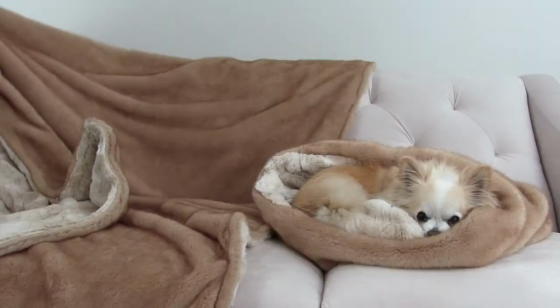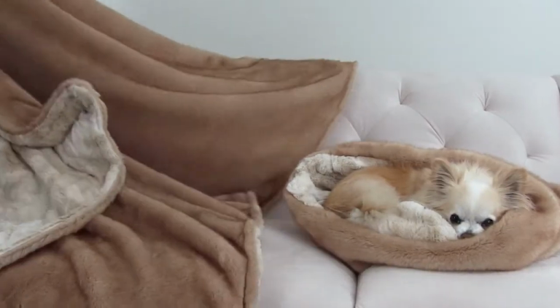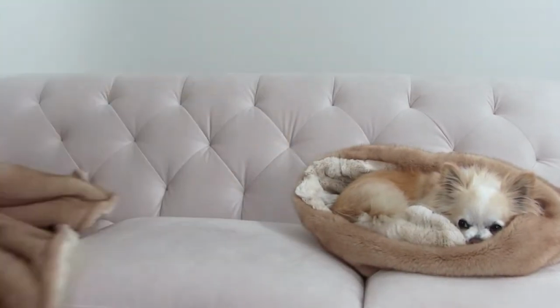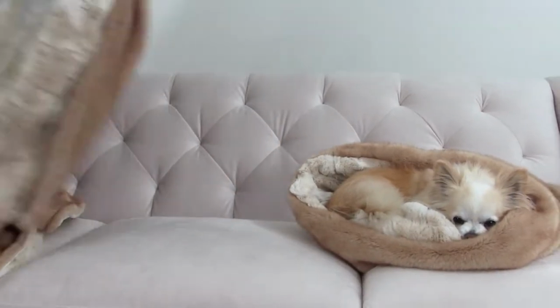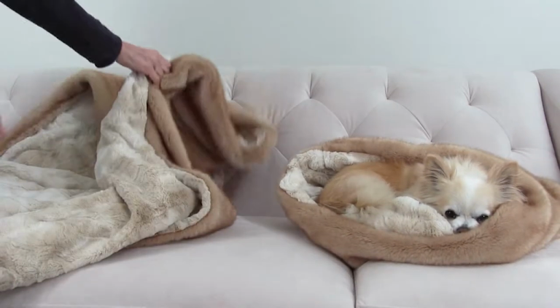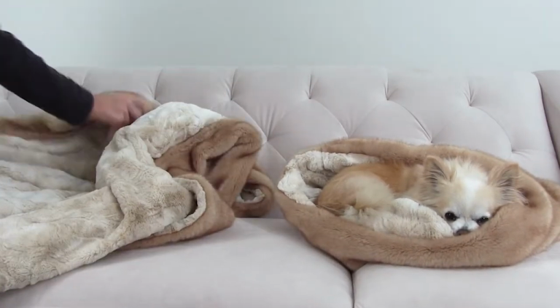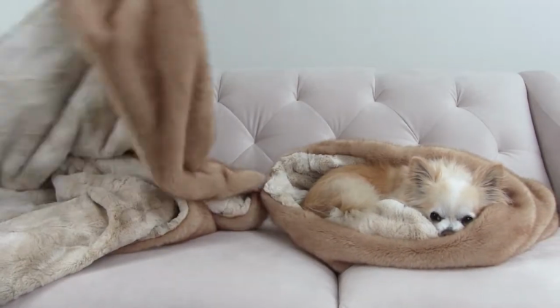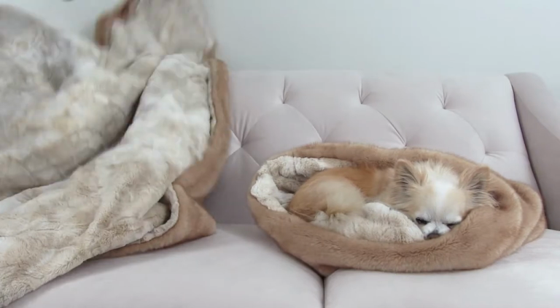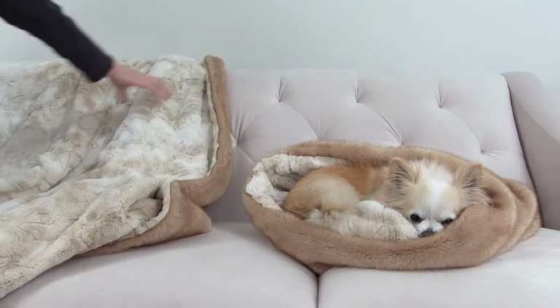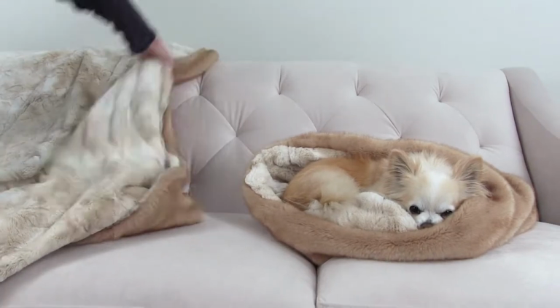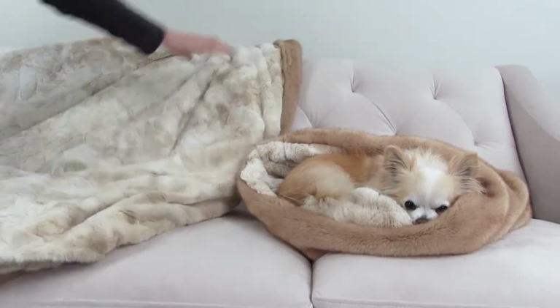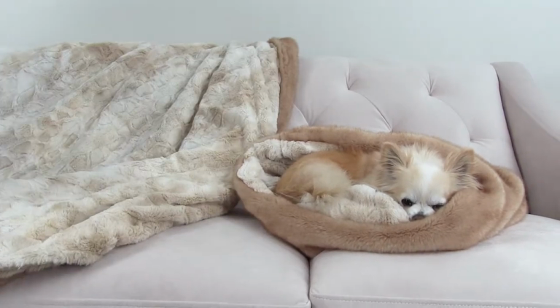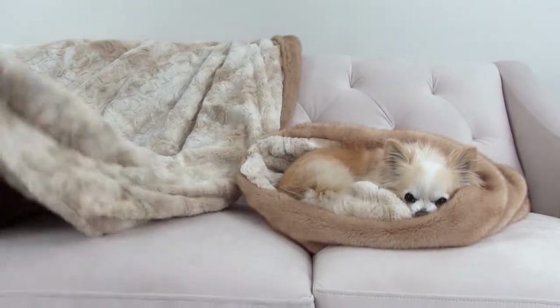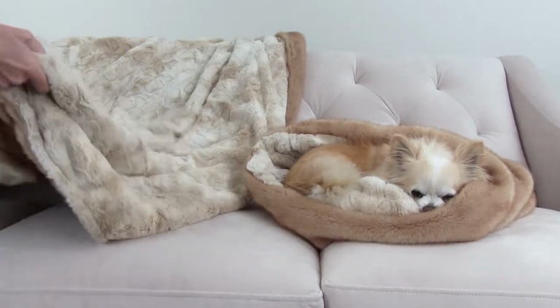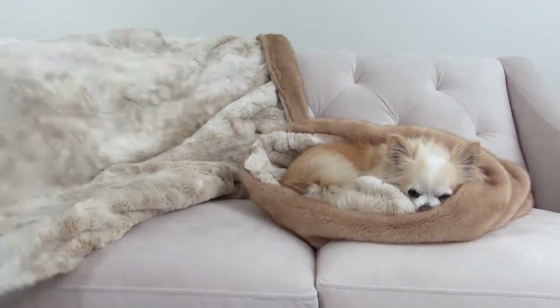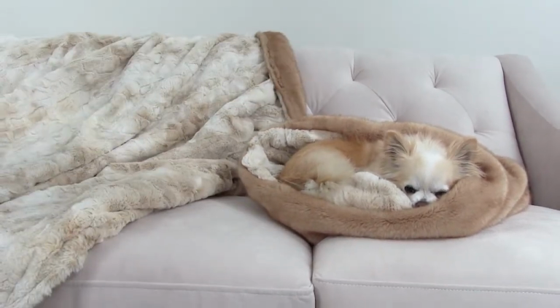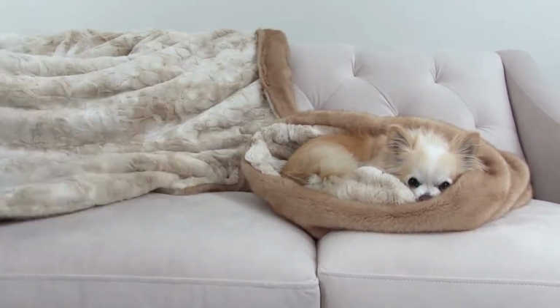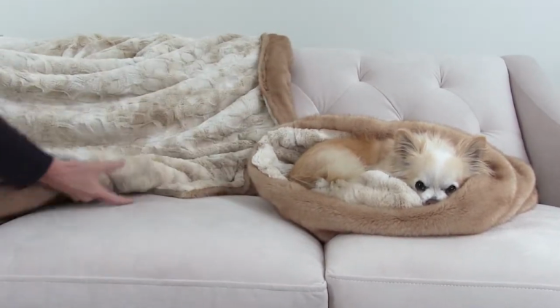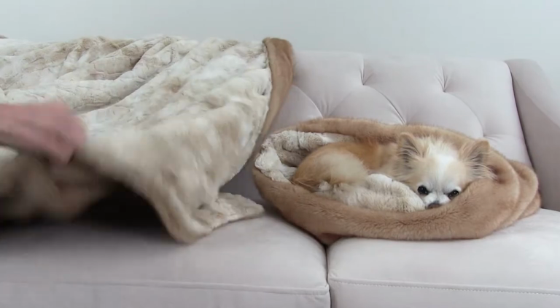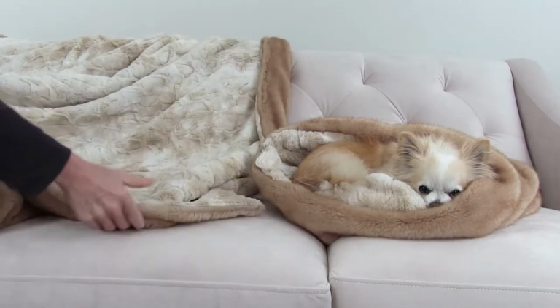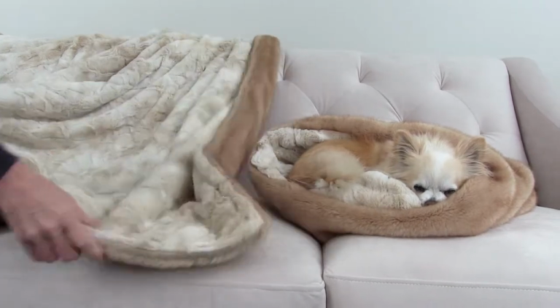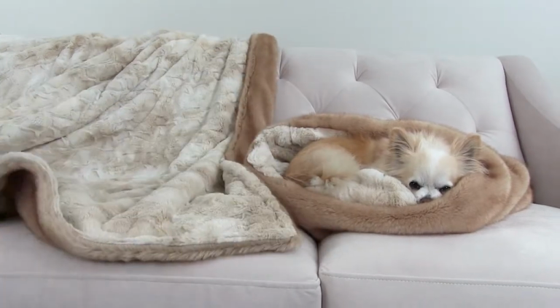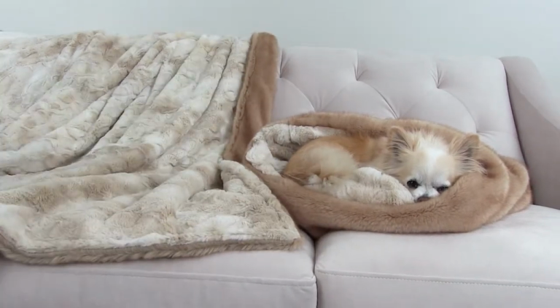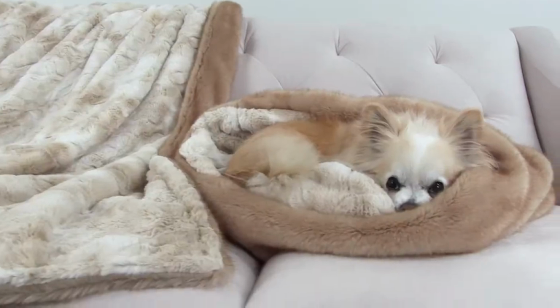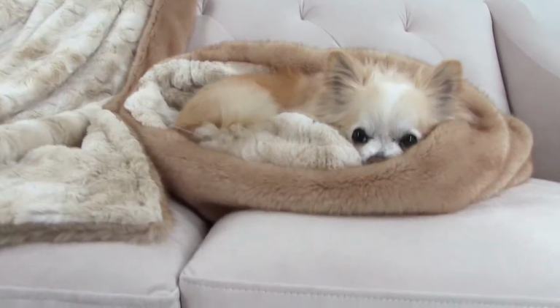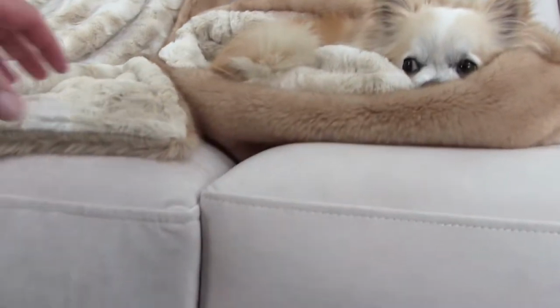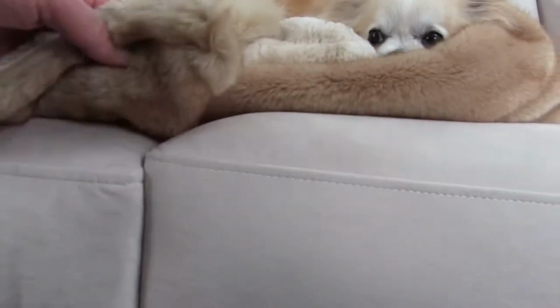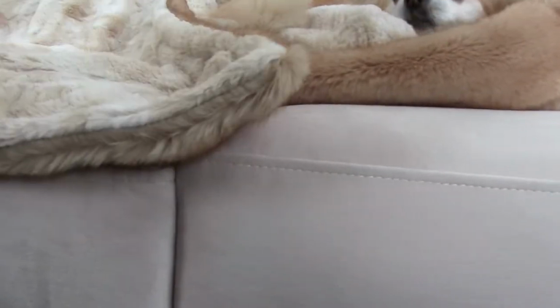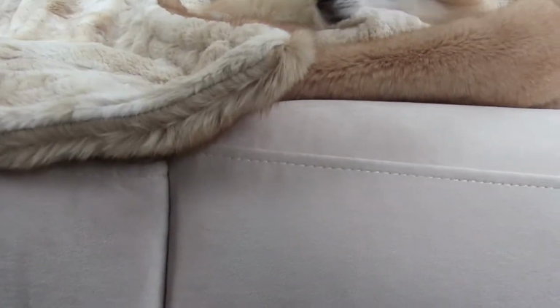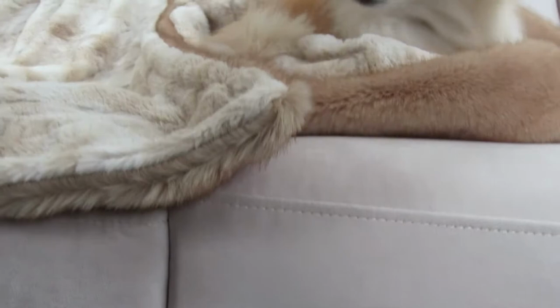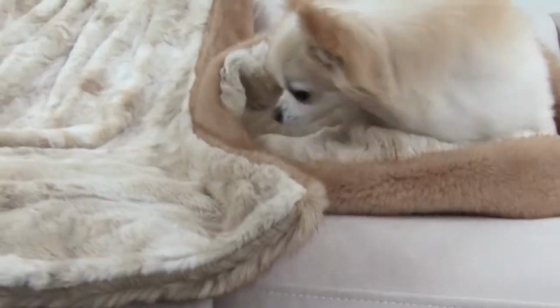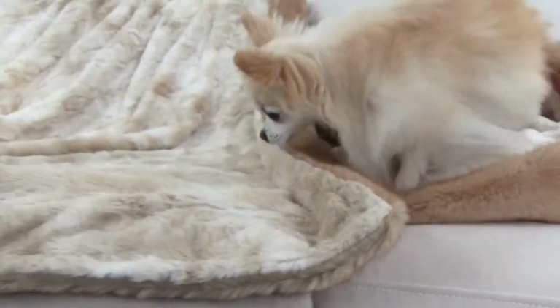The Palomino faux mink fur features a 5⅛ inch nap and is one of the softest, most luxurious fabrics we've ever found. To complement this amazing rich material, we added a backing of sheer heavenly delight bunny cuddle cream.